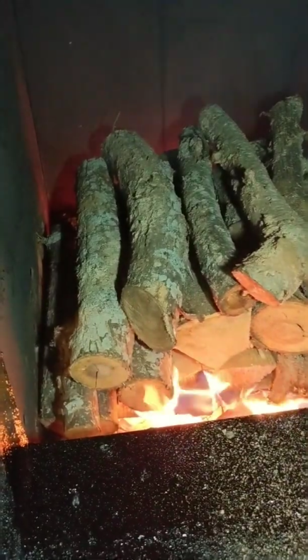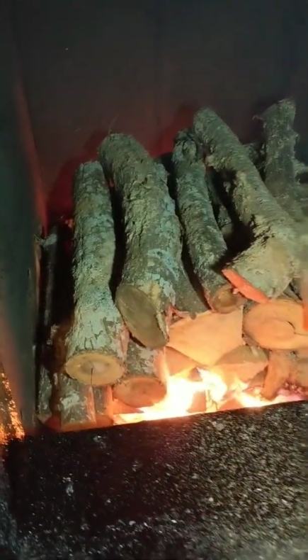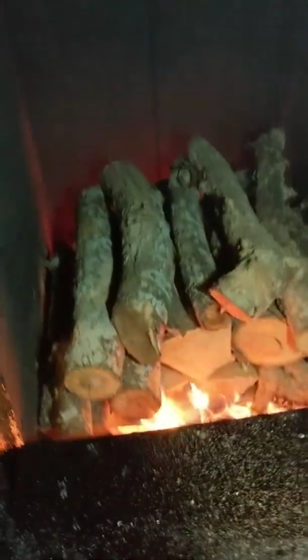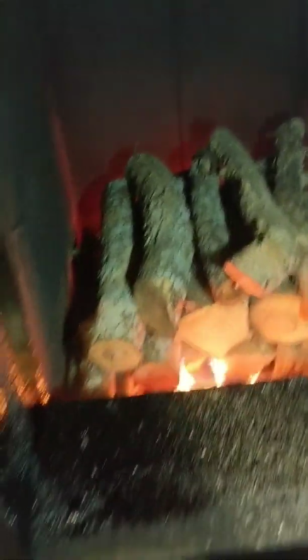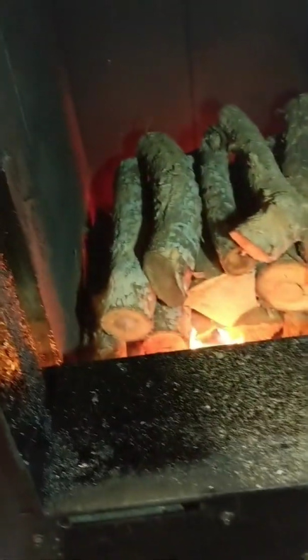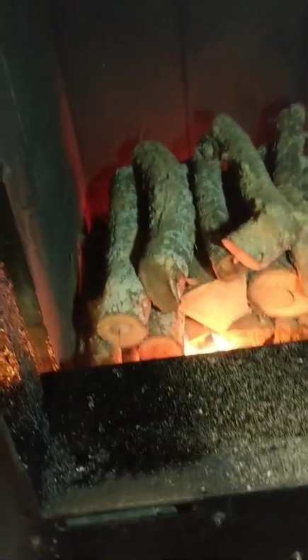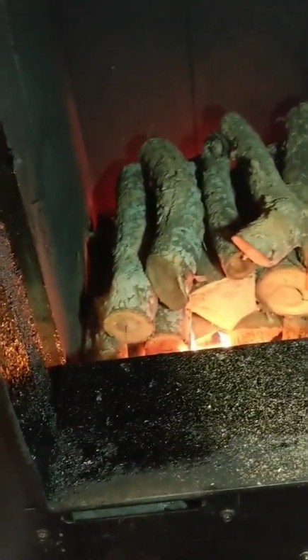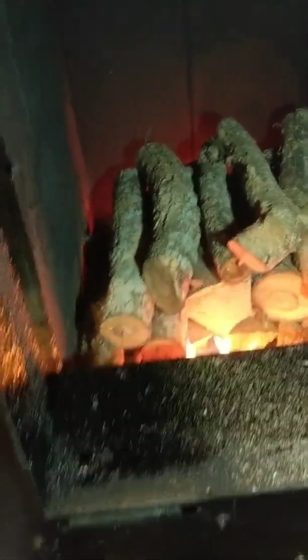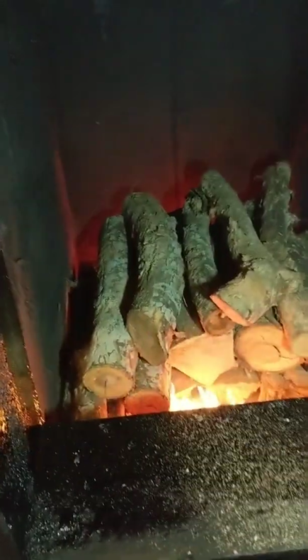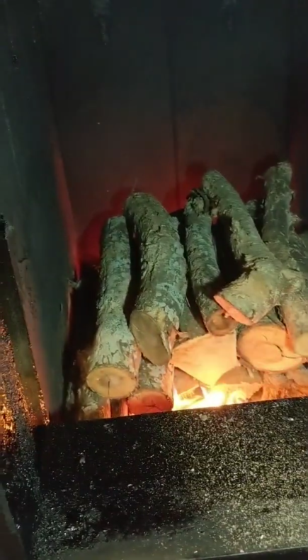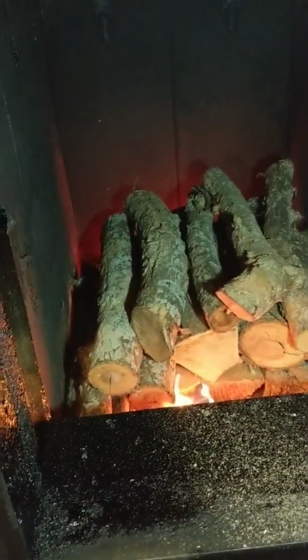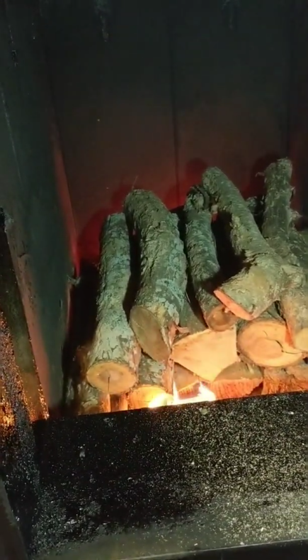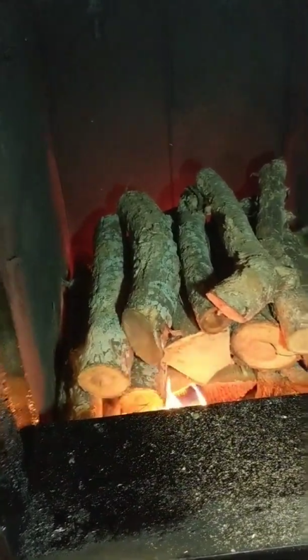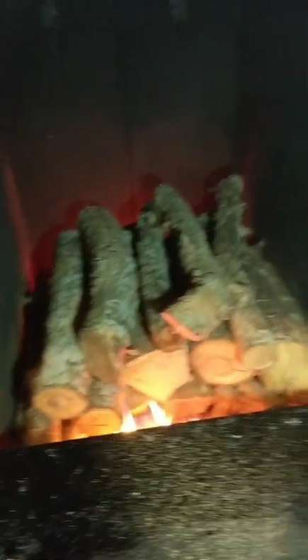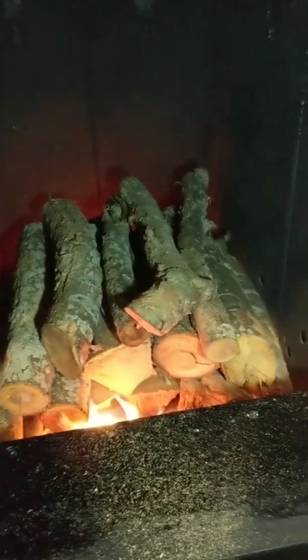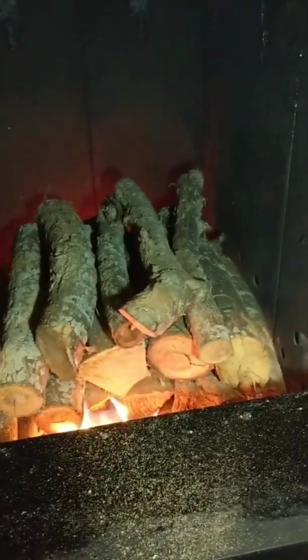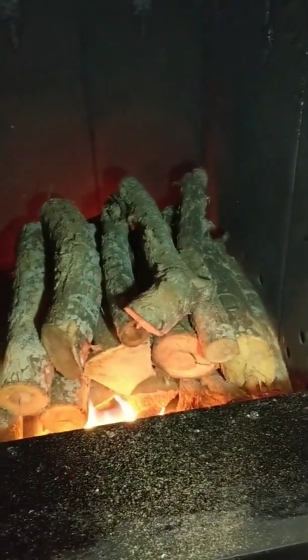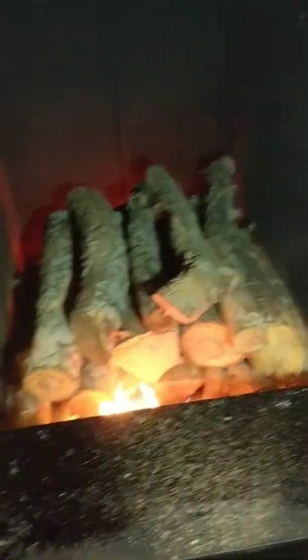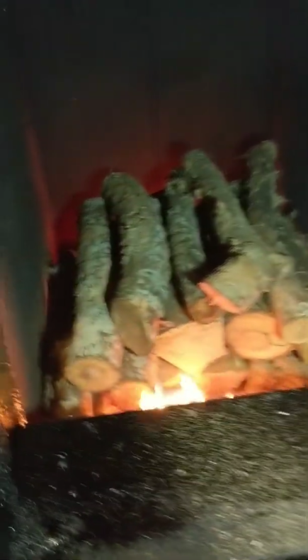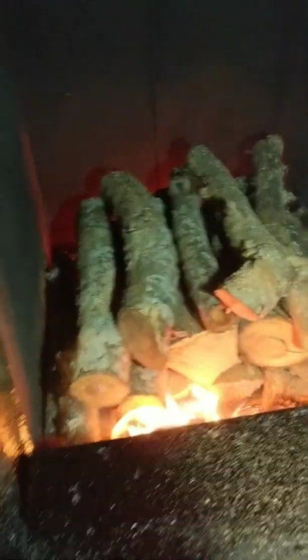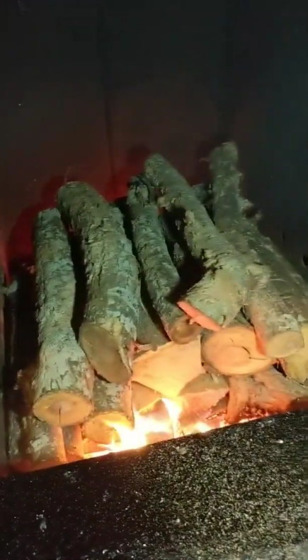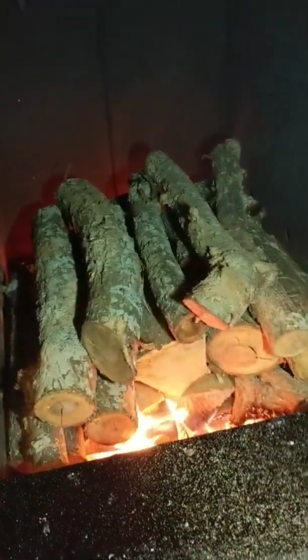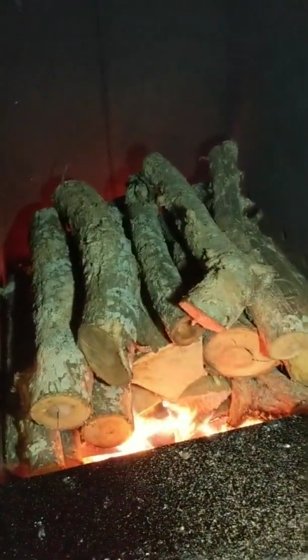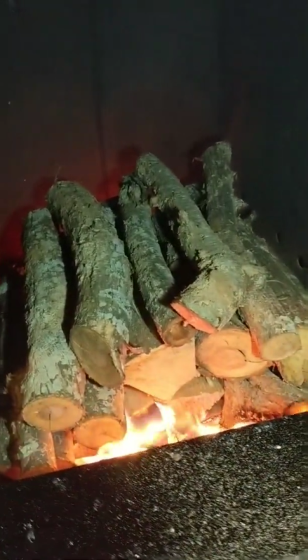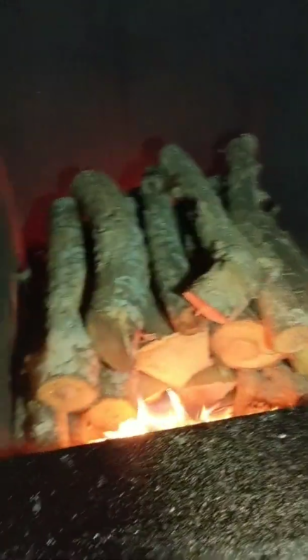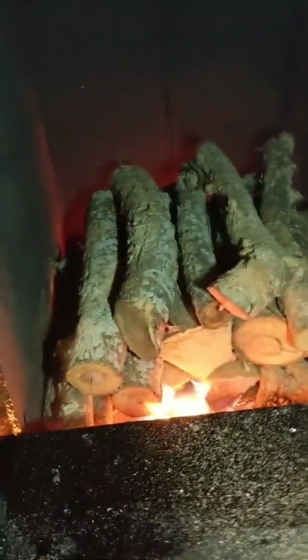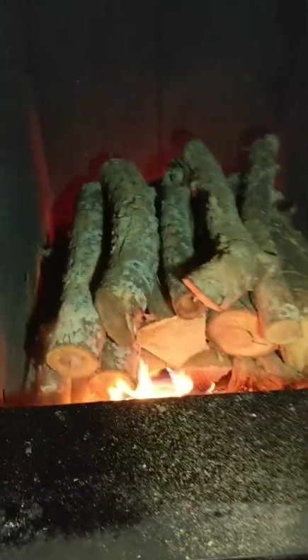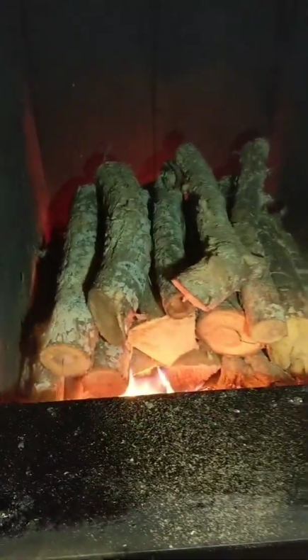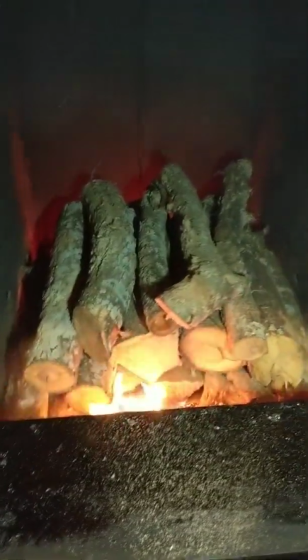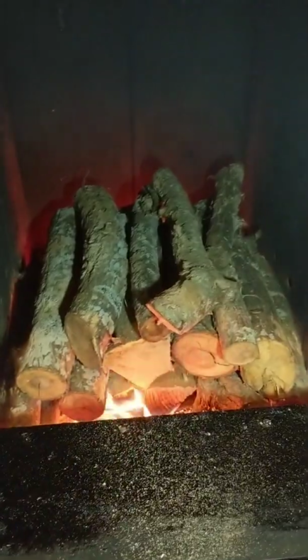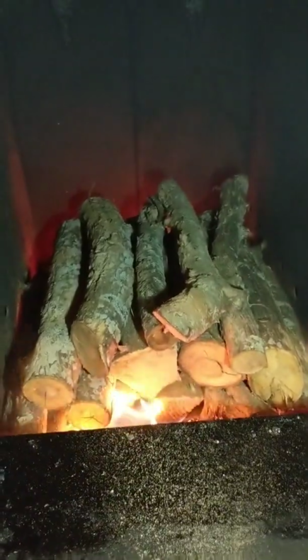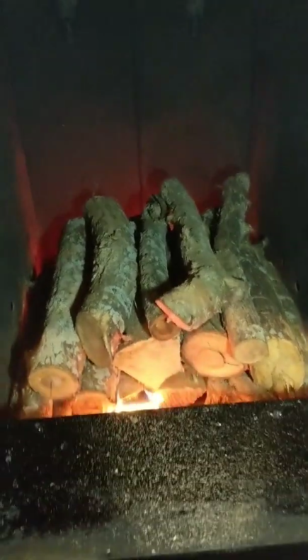This is for heating 7,000 square feet, but I do have very good insulation, so this is a typical wood load and typical loading process. I hope this helped — thank you, have a good day.